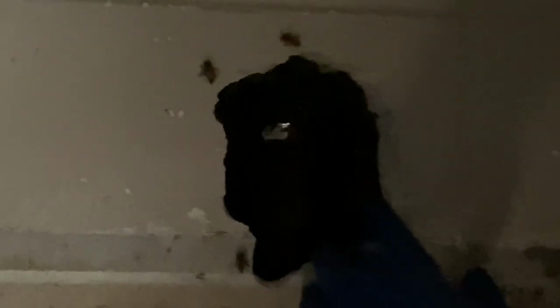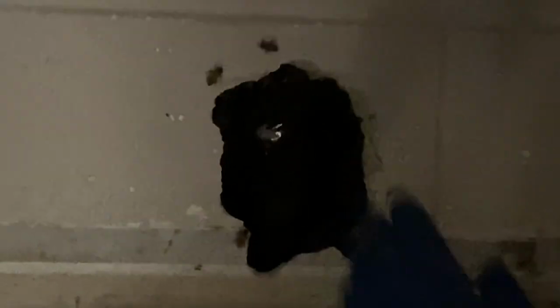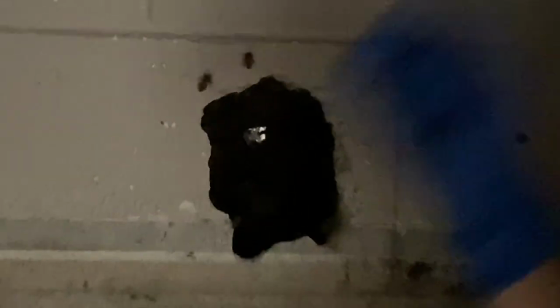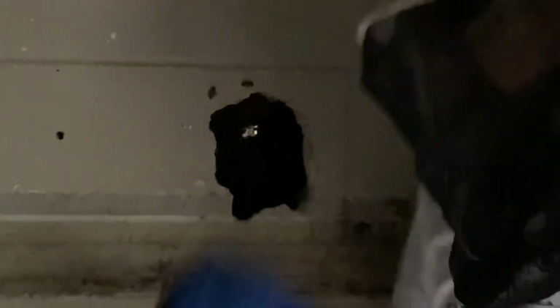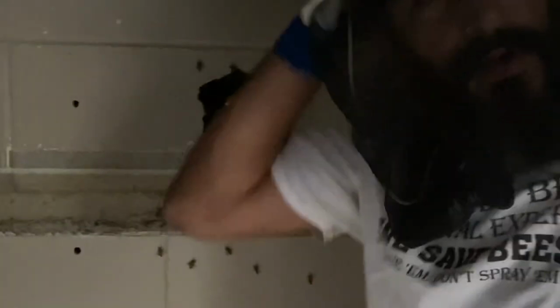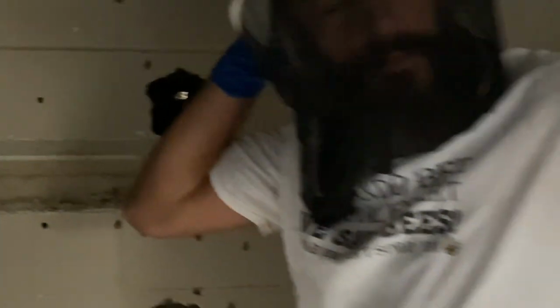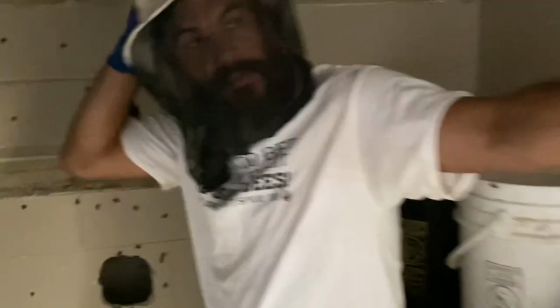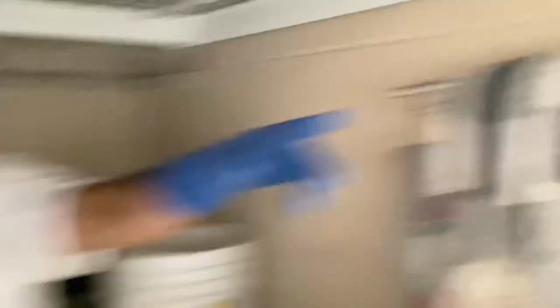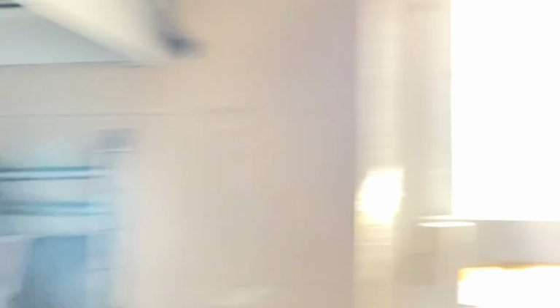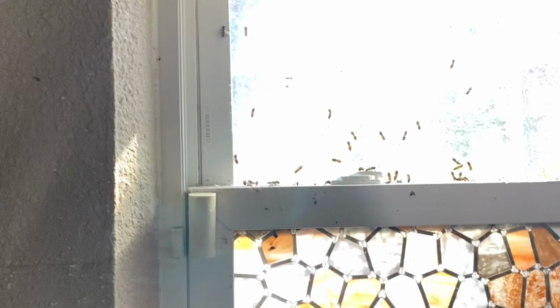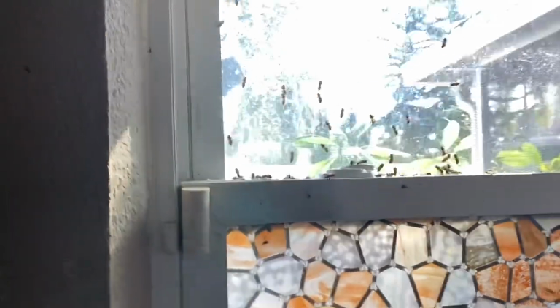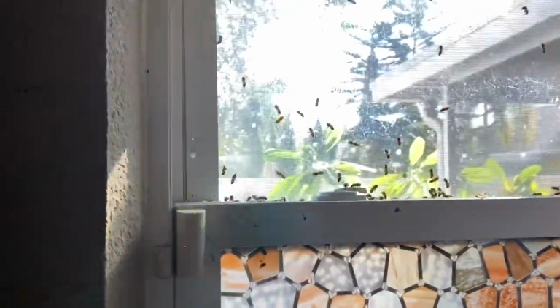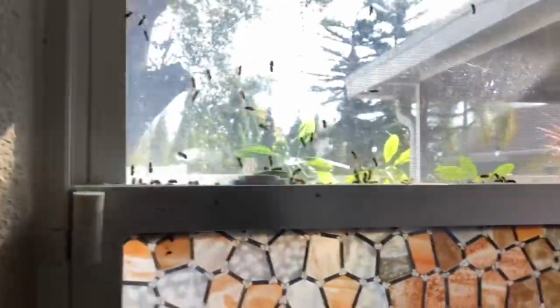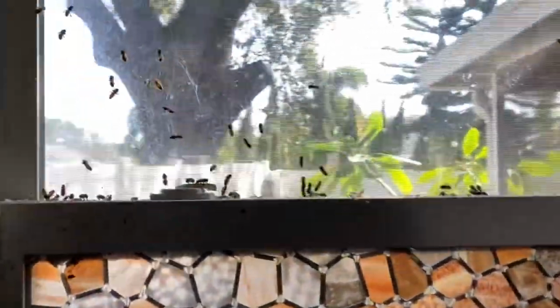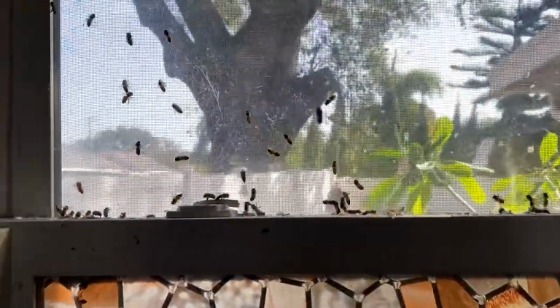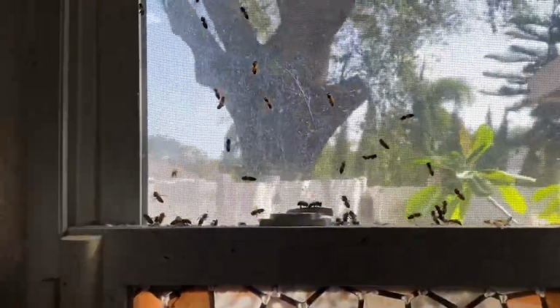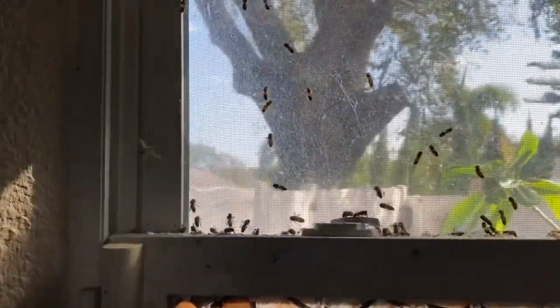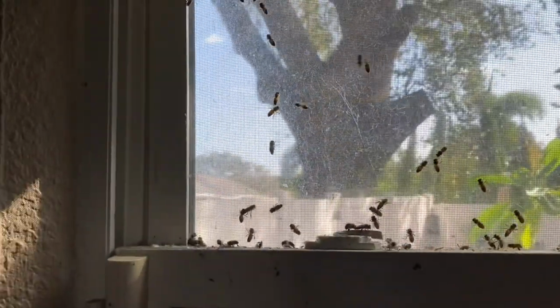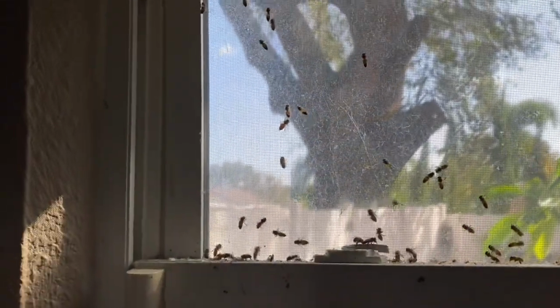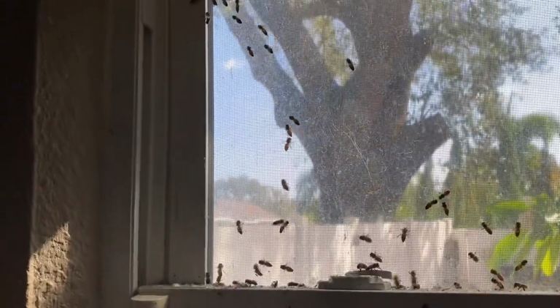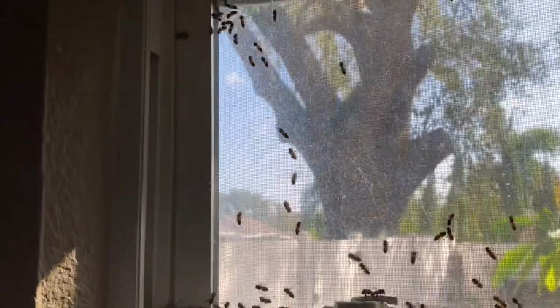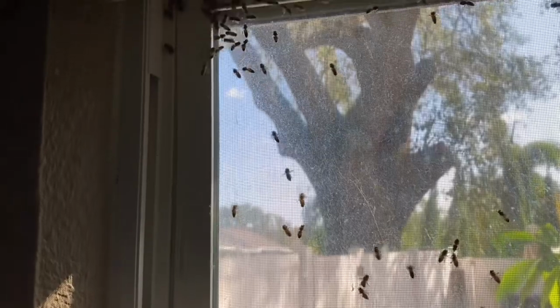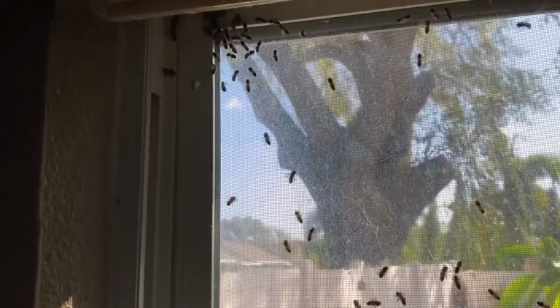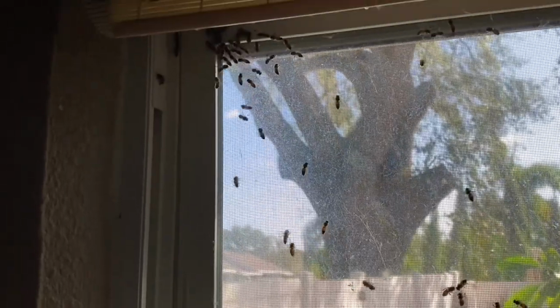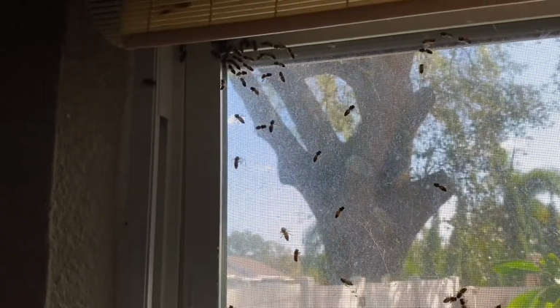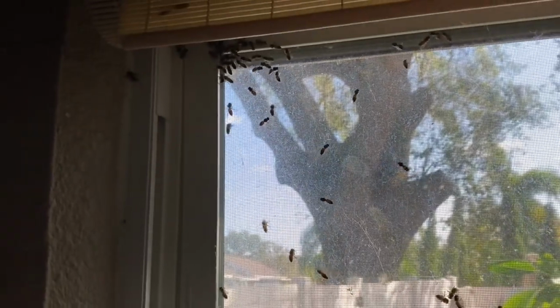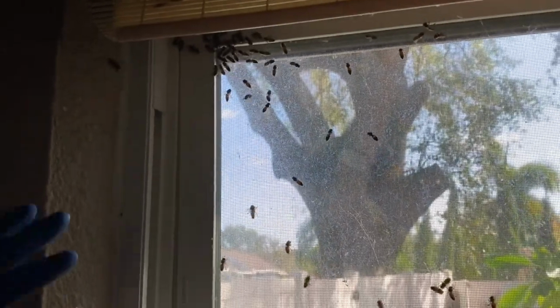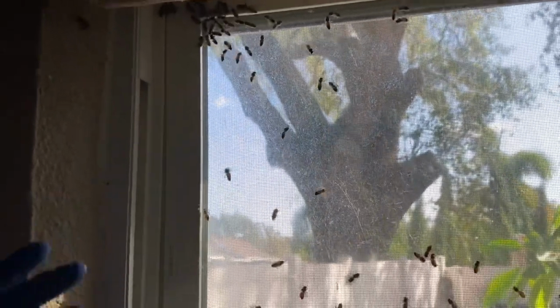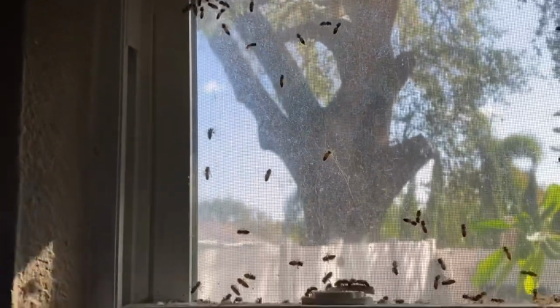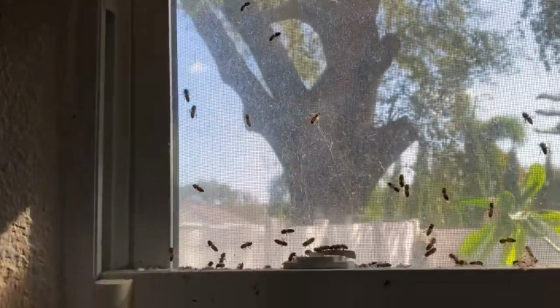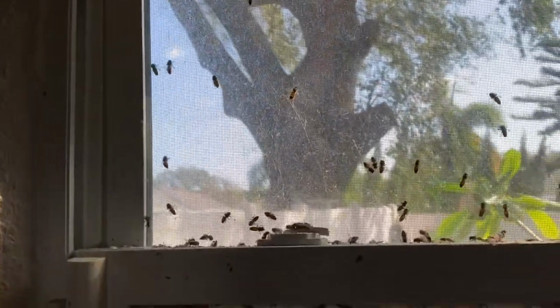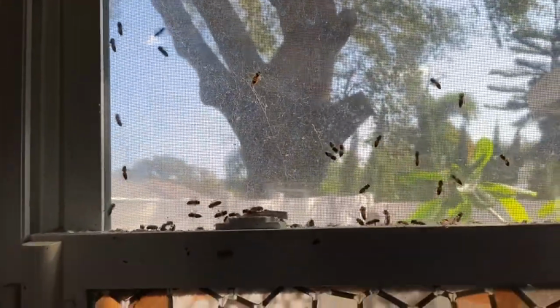I've got this window here. Bees are attracted to light, so I've got the main light off in this room and just this window giving us light. So they're all attracted right here and we can vacuum them off right when we're done.